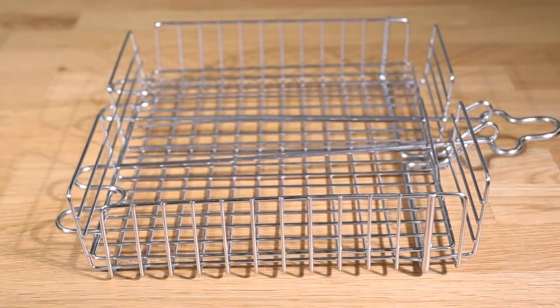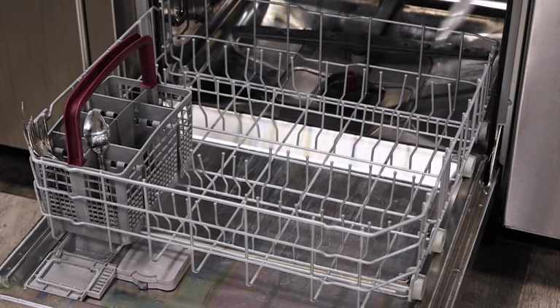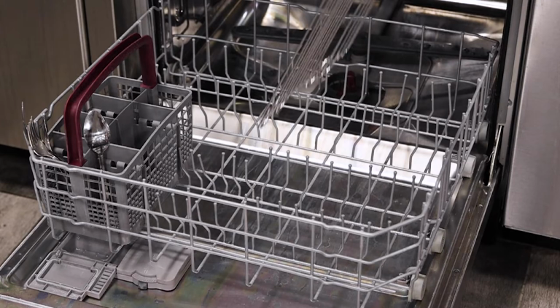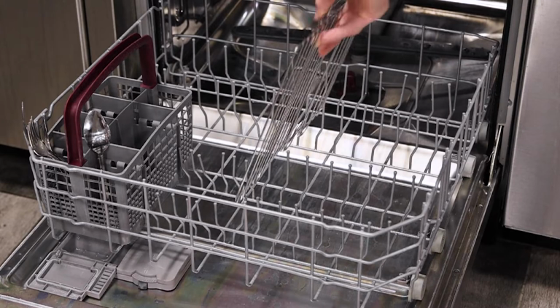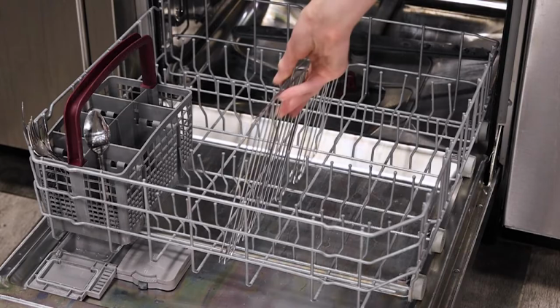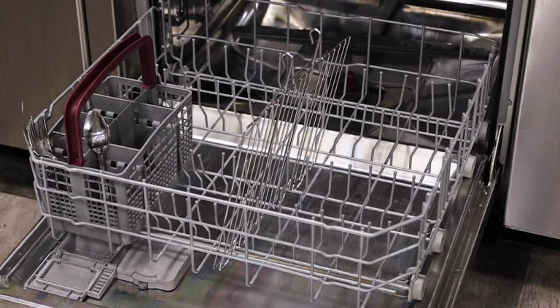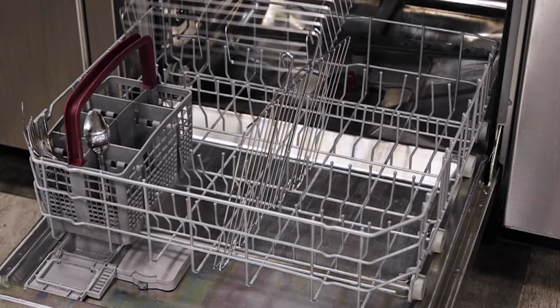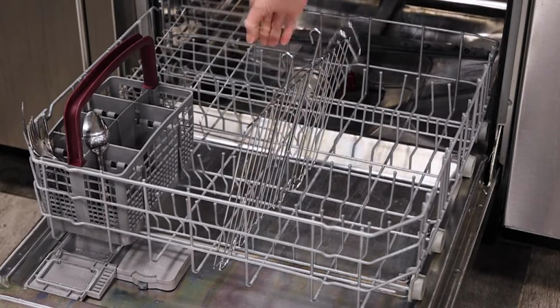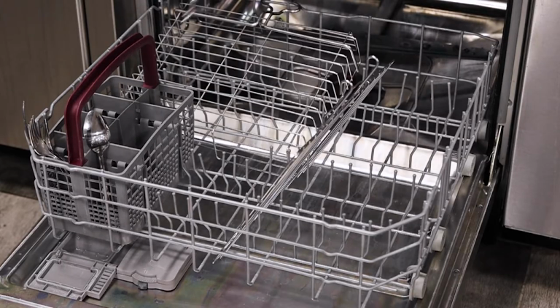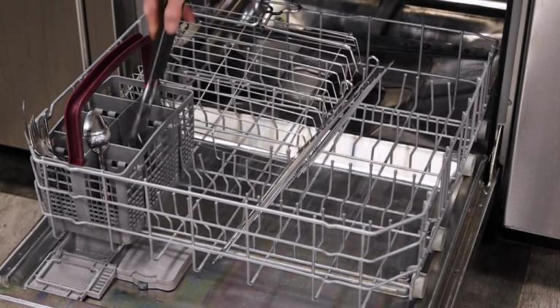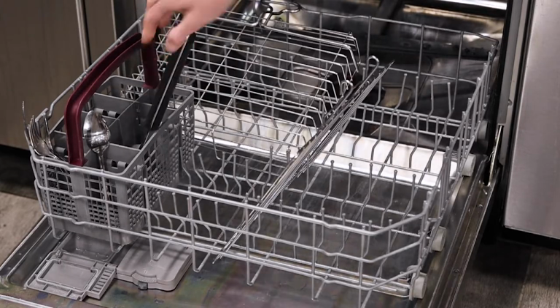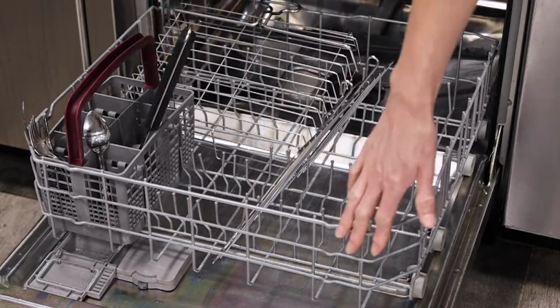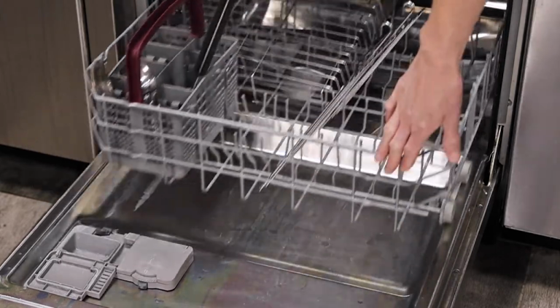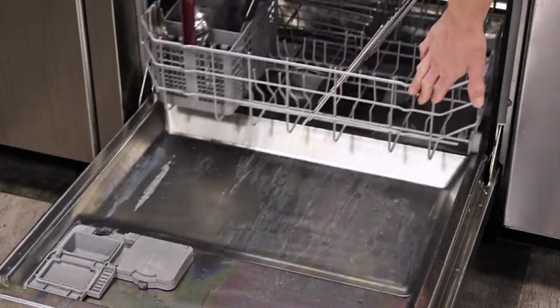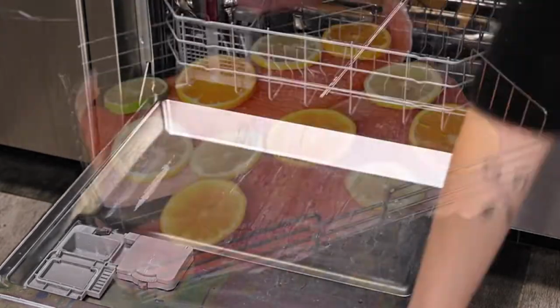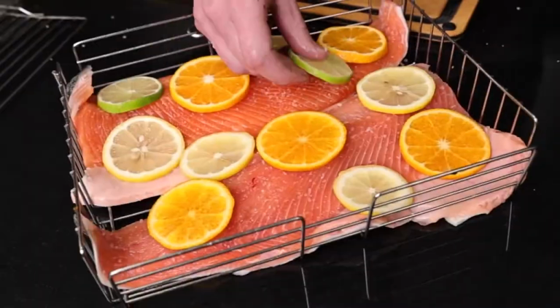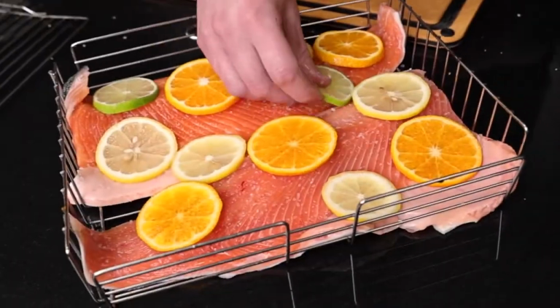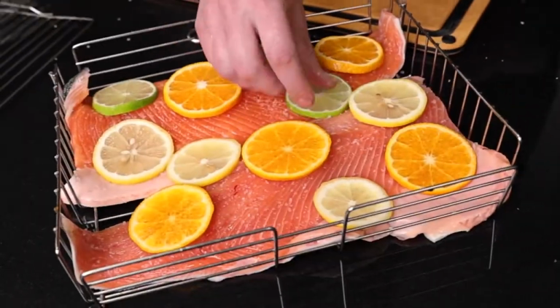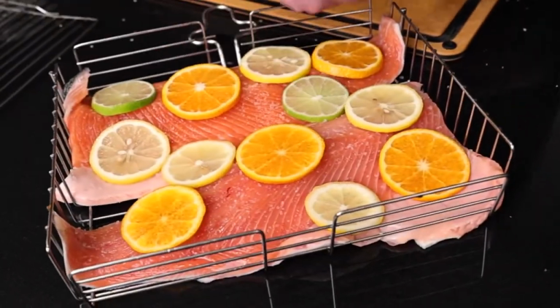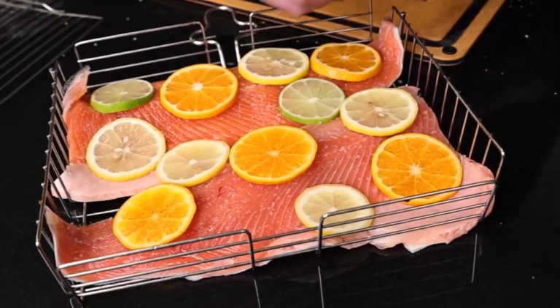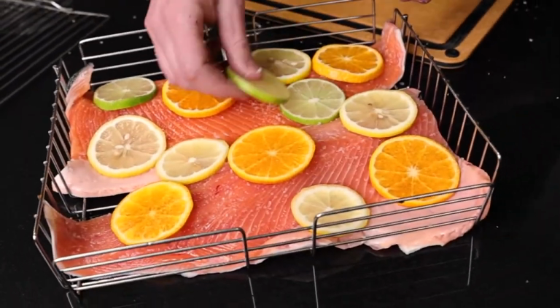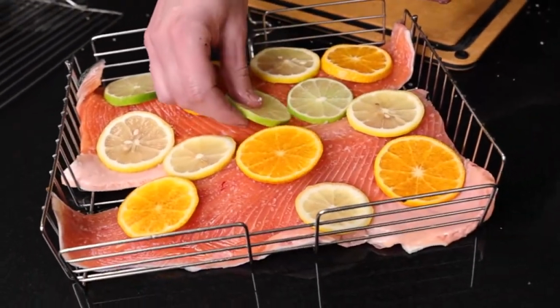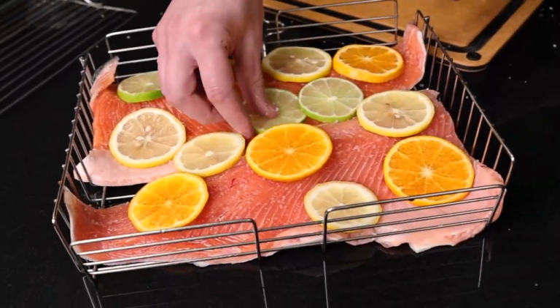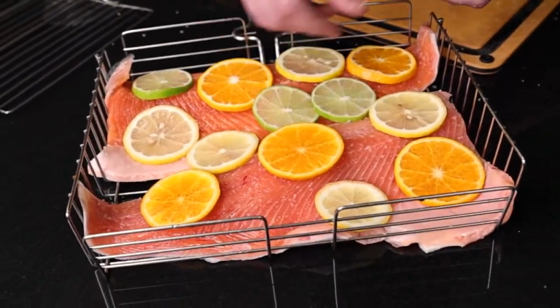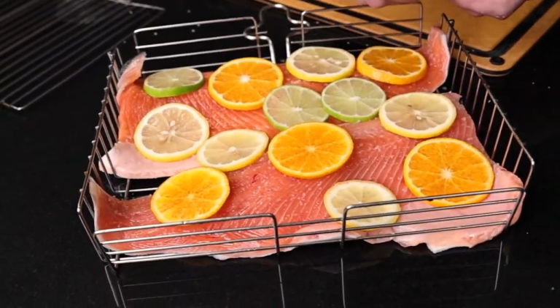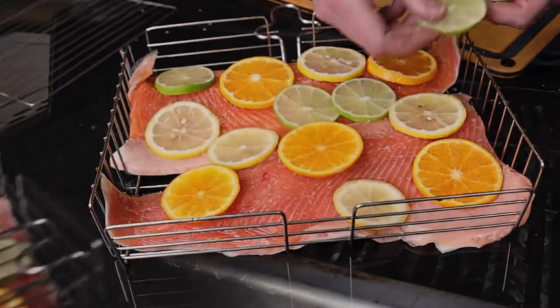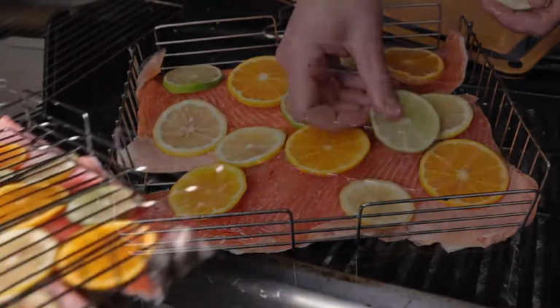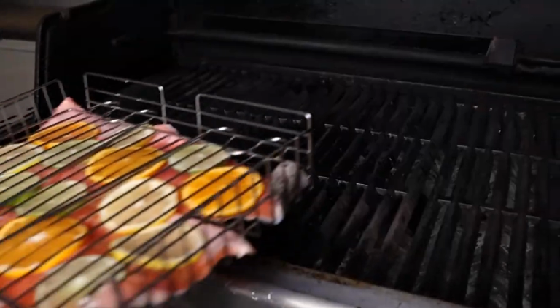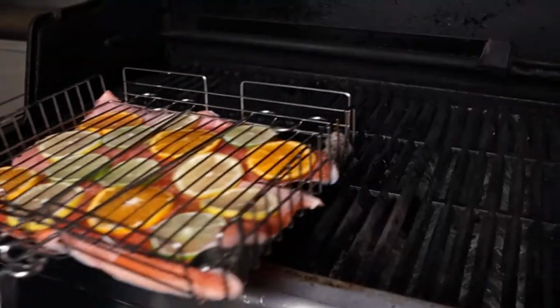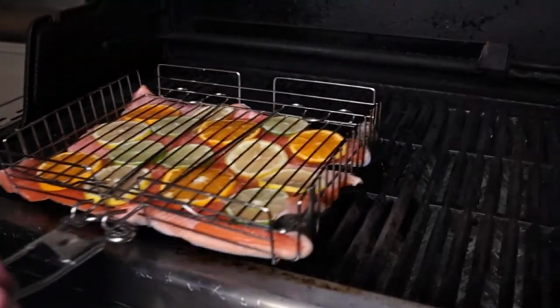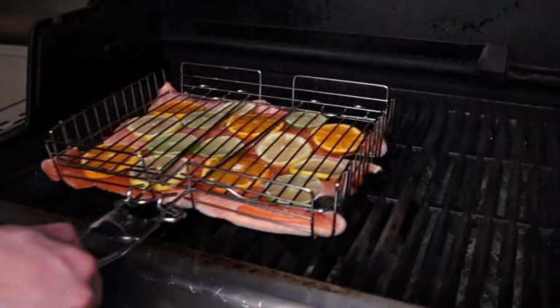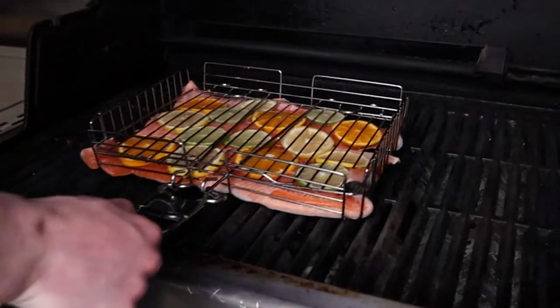When finished cooking, place the basket and the handle in the dishwasher. It's an exceptional accessory that contains your food when you're roasting on the grill.